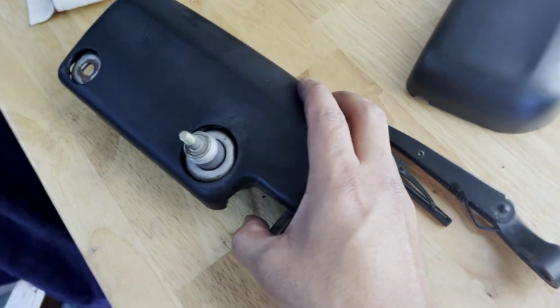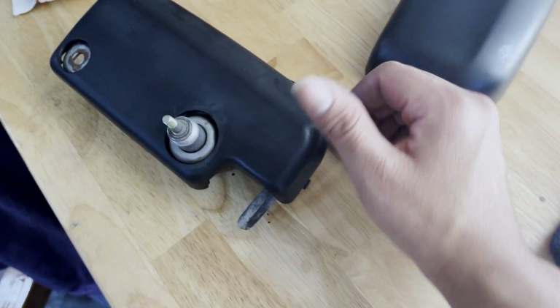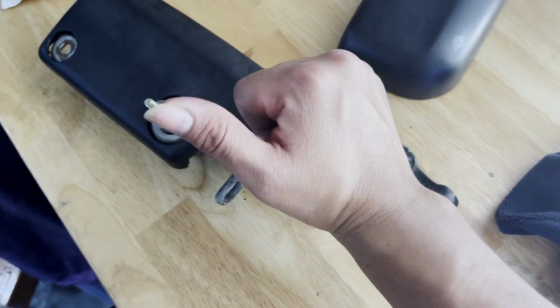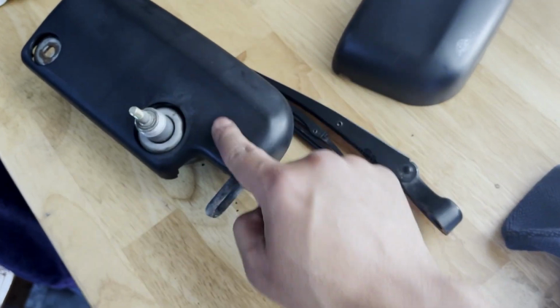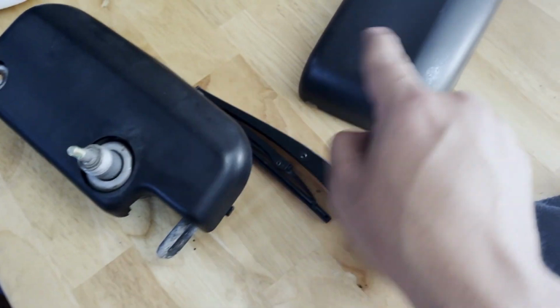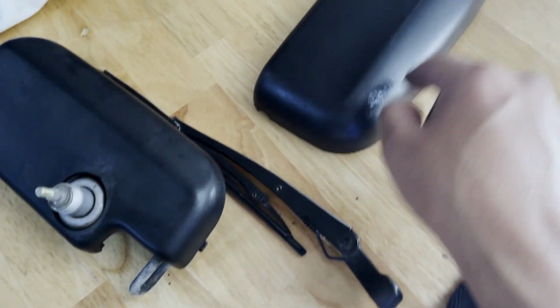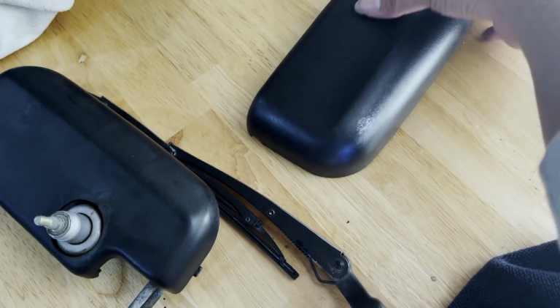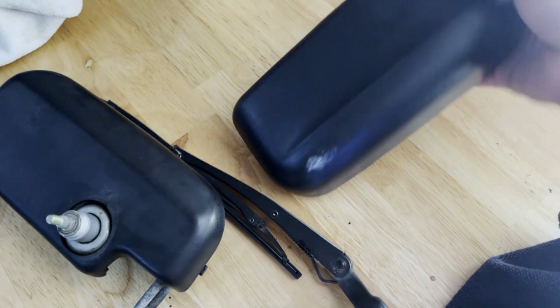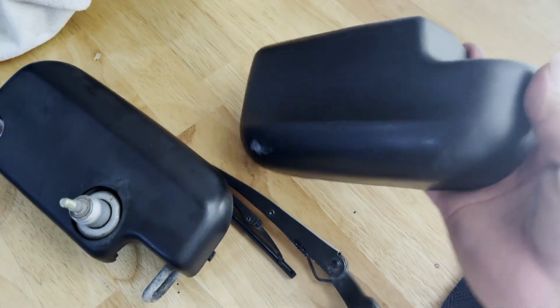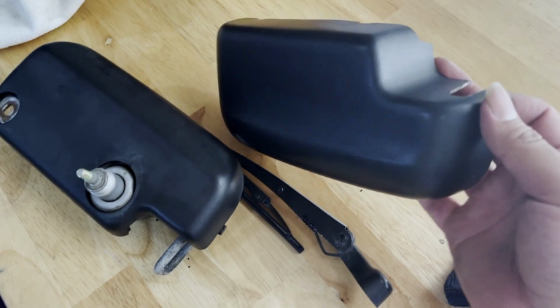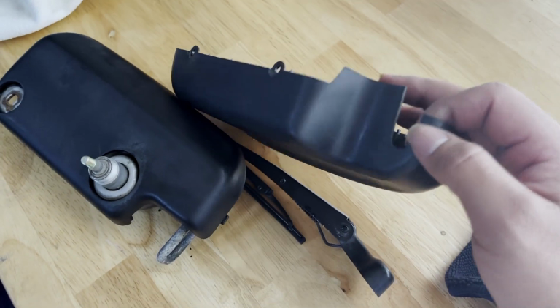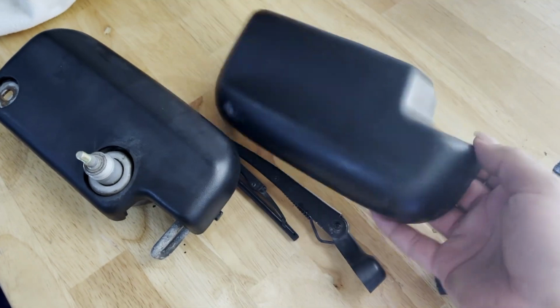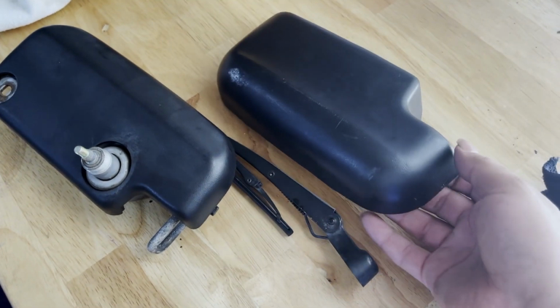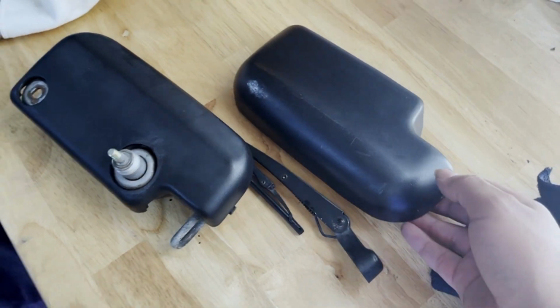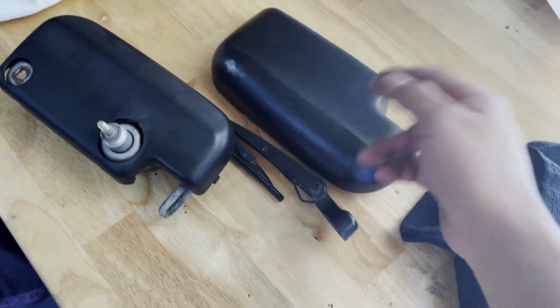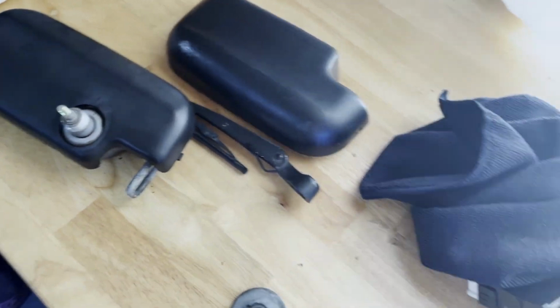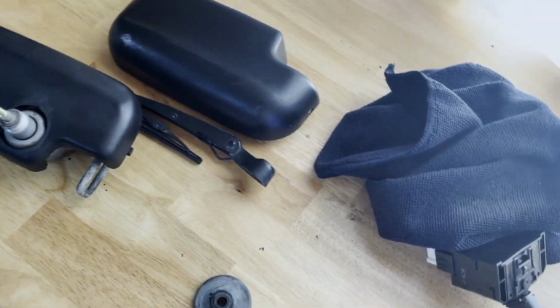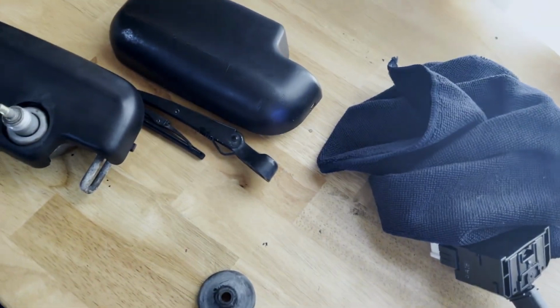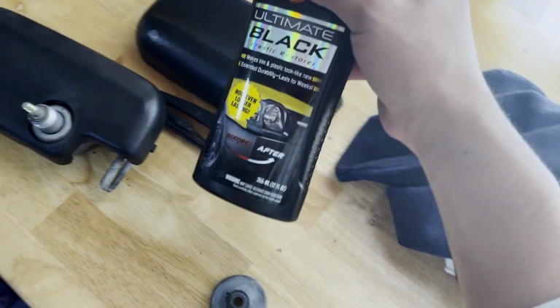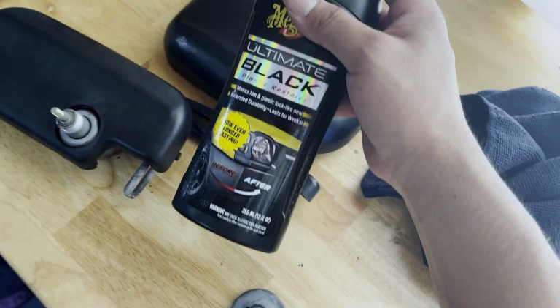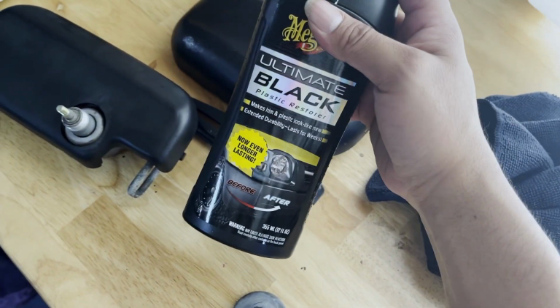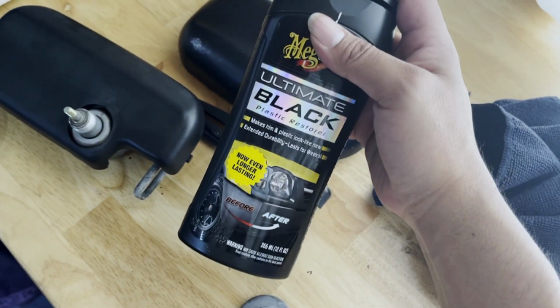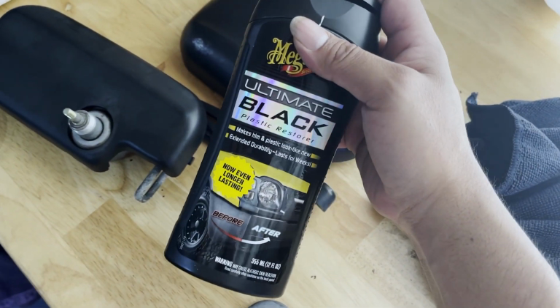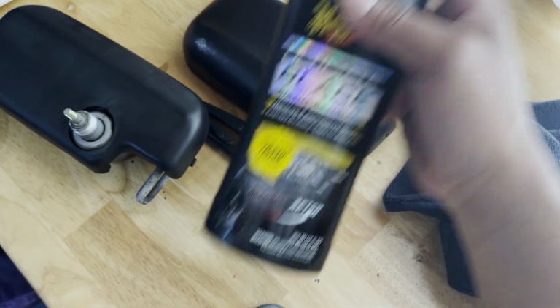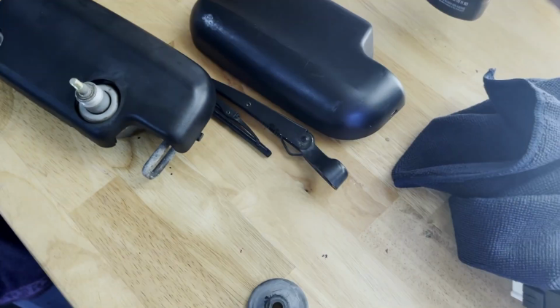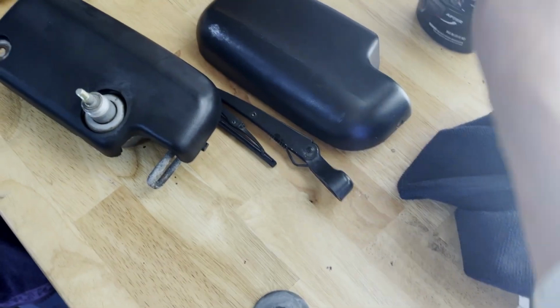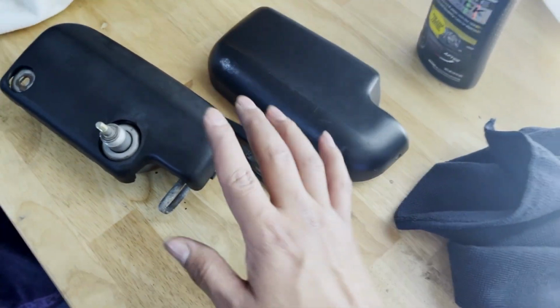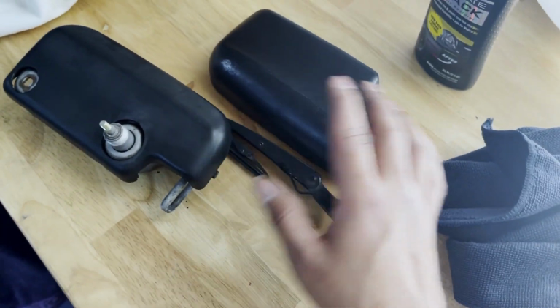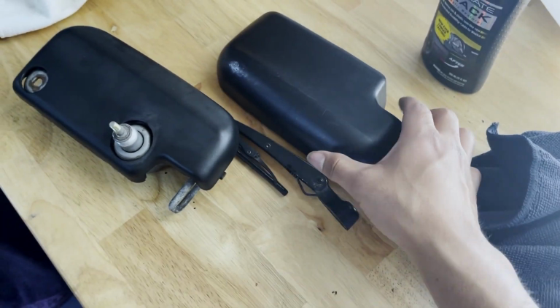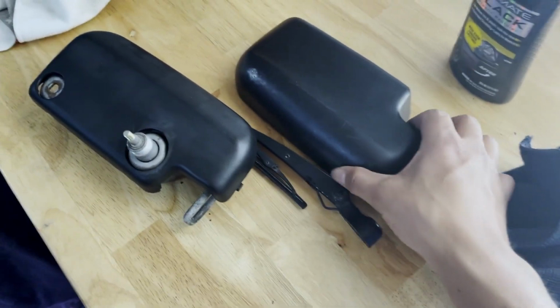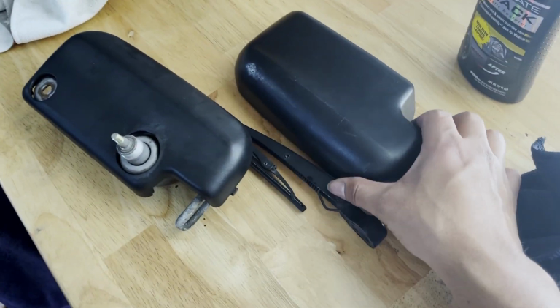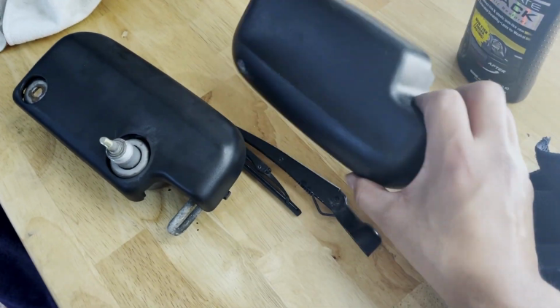I managed to clean up the window. Now I've got to clean. I wipe this down and I'm thinking I'm probably just going to apply some Meguiar's Ultimate Black Restorer just to get that shine and gloss back into it.